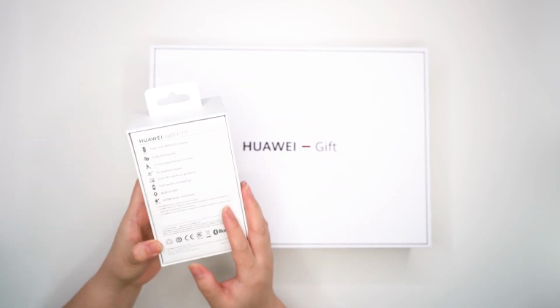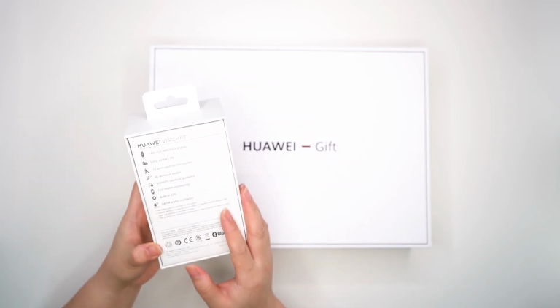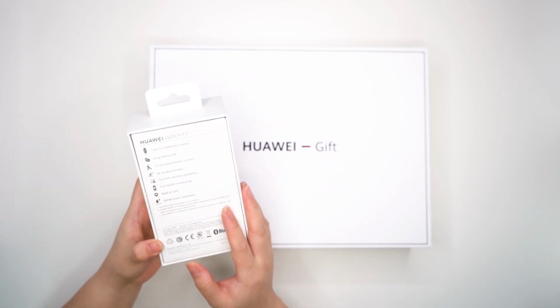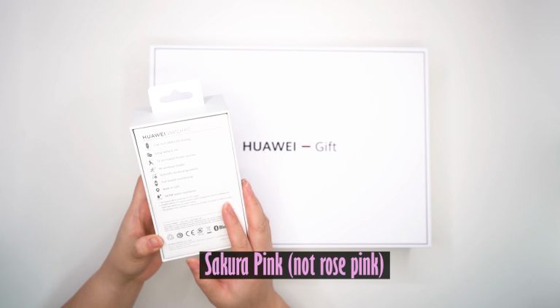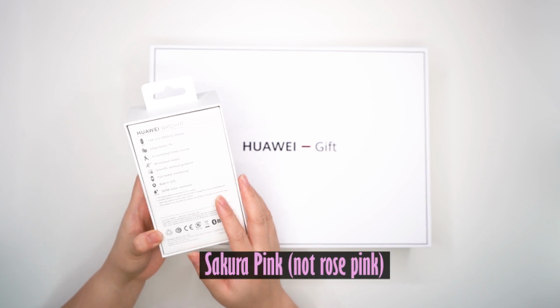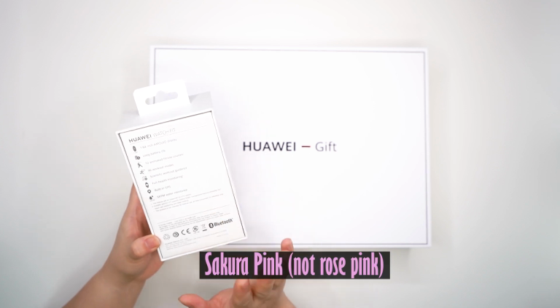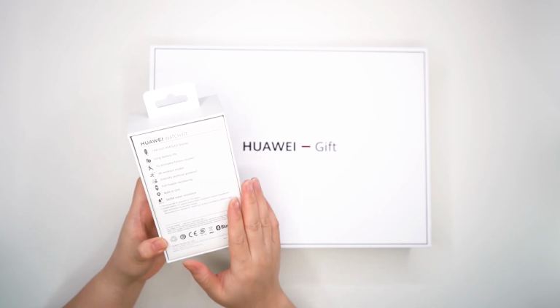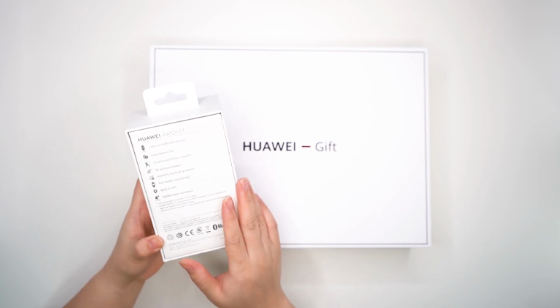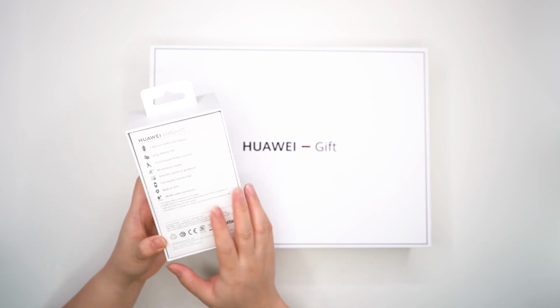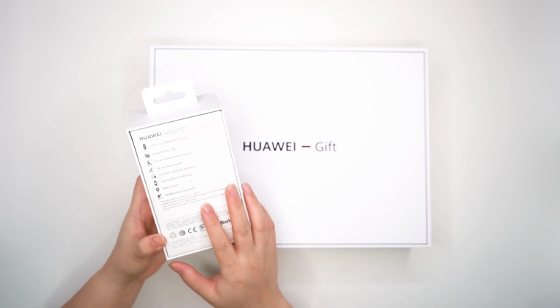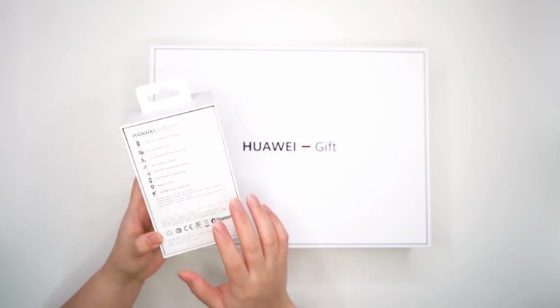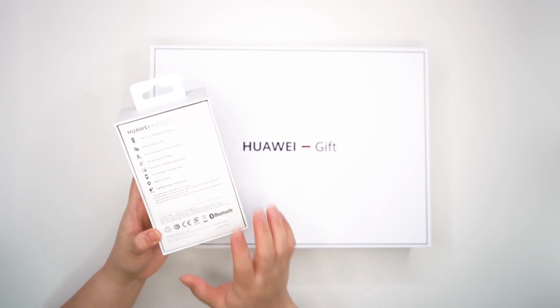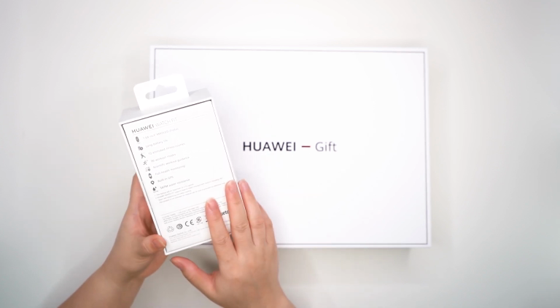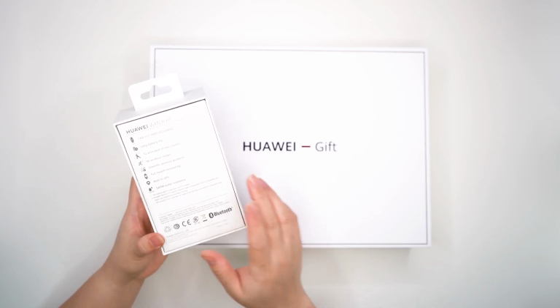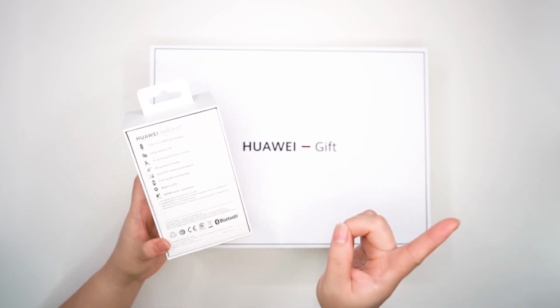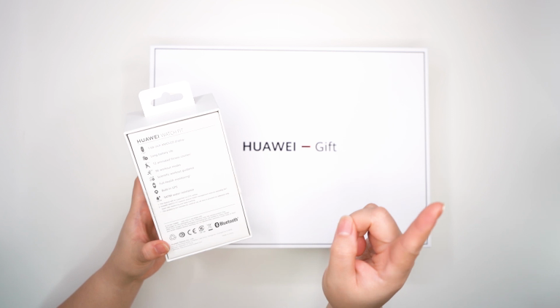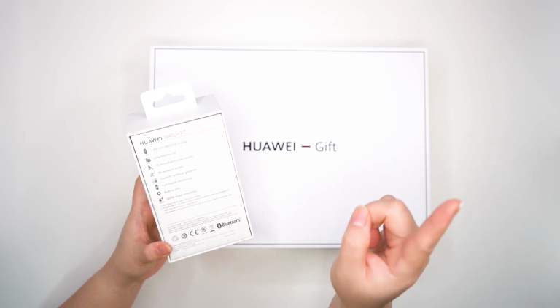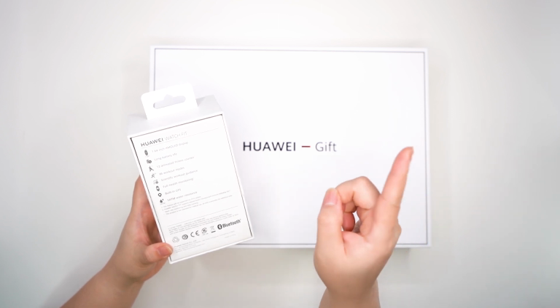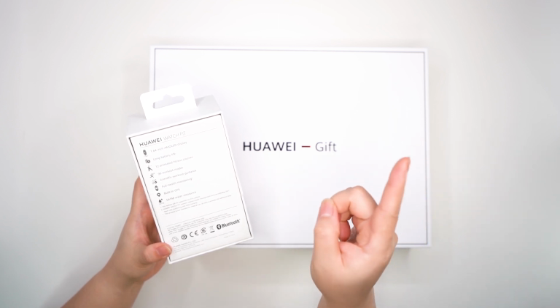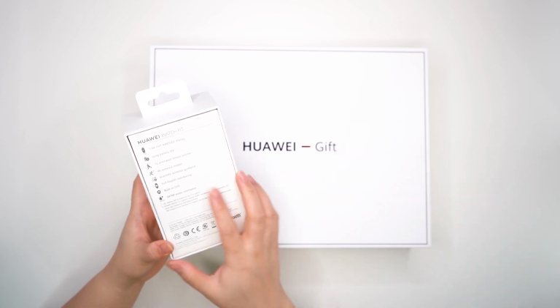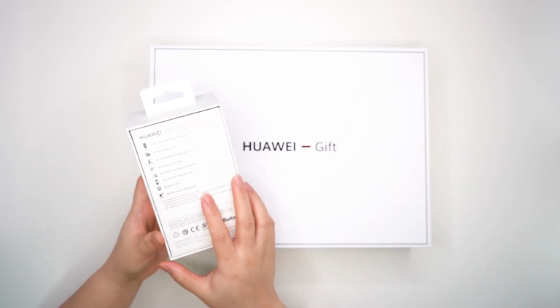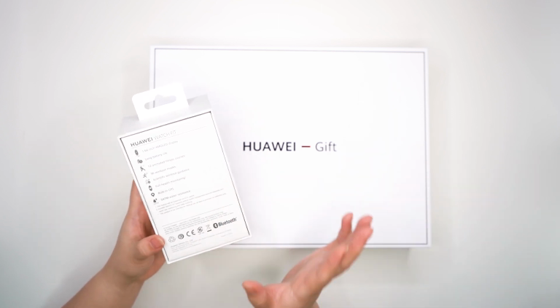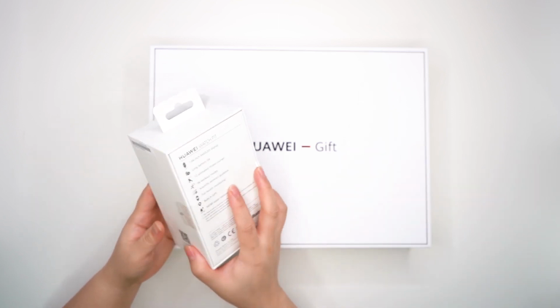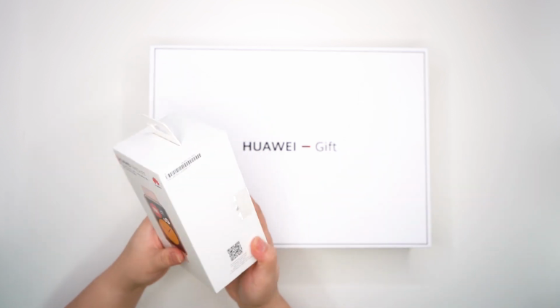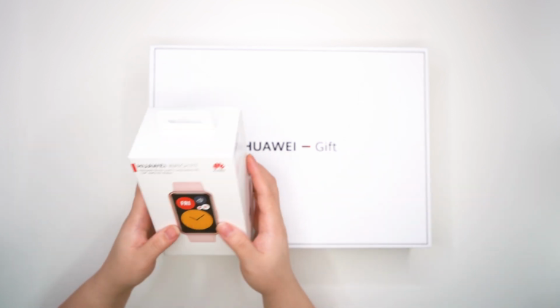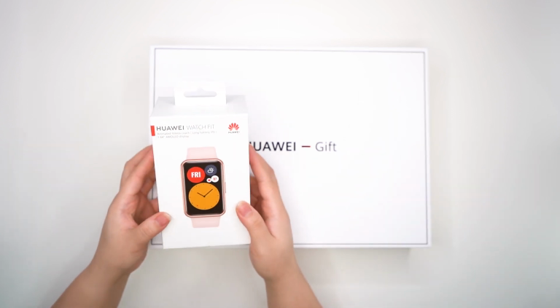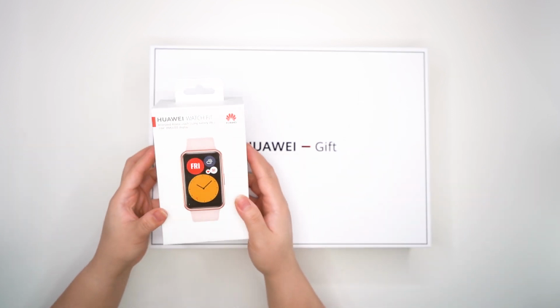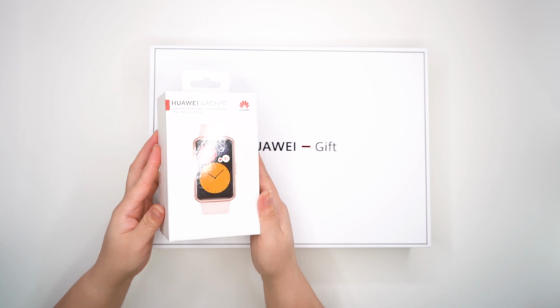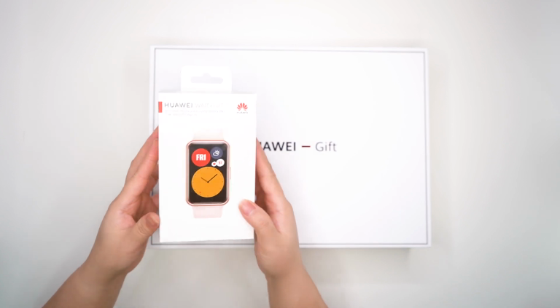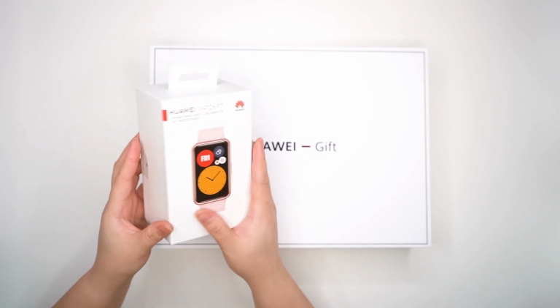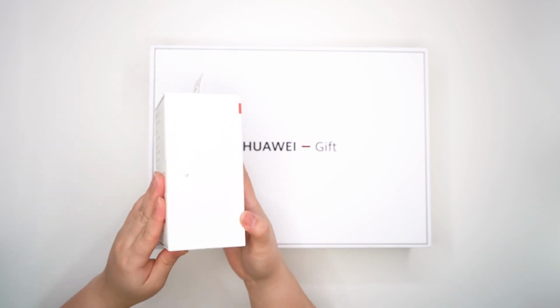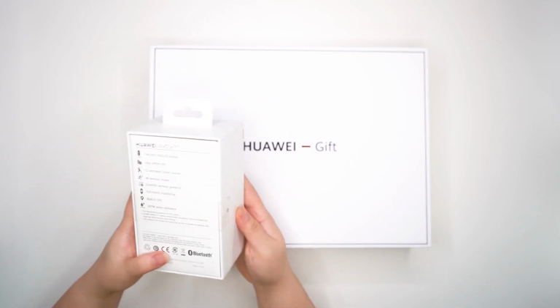This one is in rose pink color. If you want to see our unboxing in black color, please click on the link to view that video. Now, we're going to unbox this.